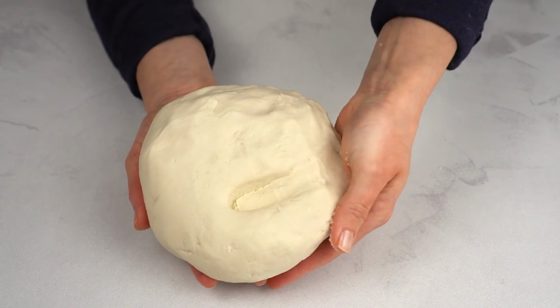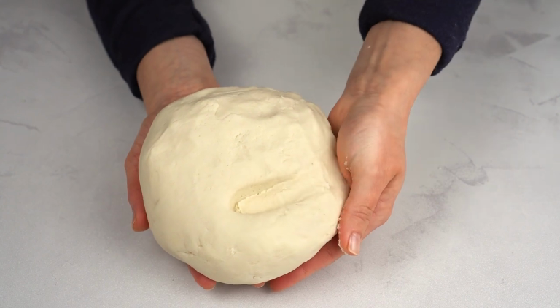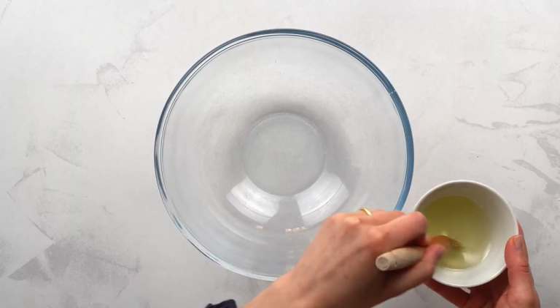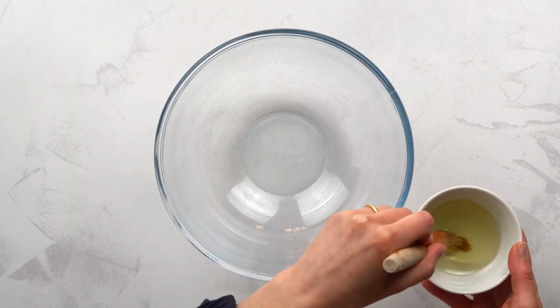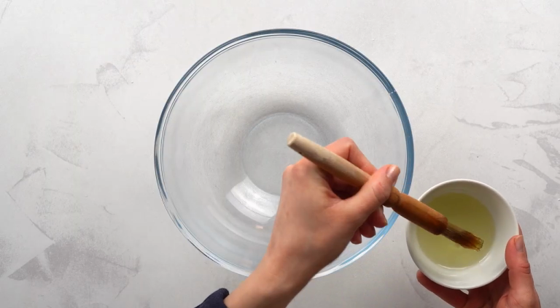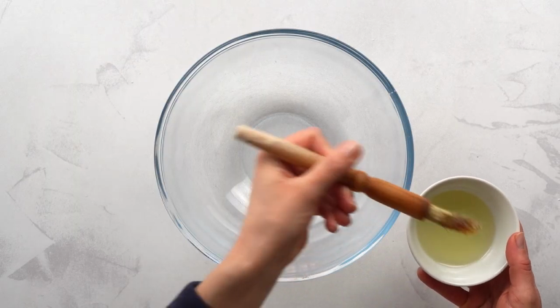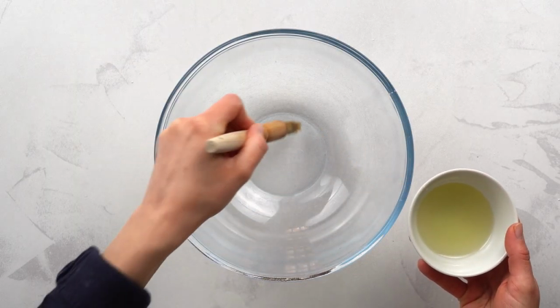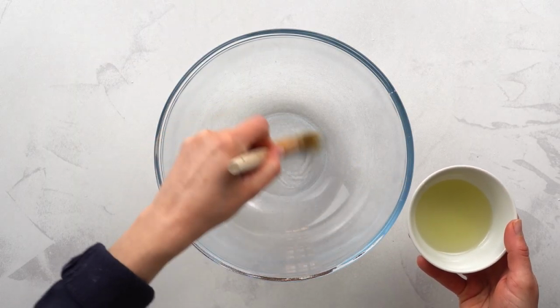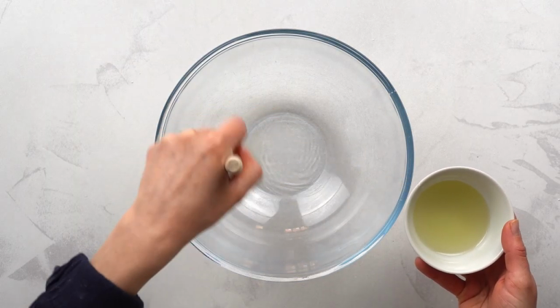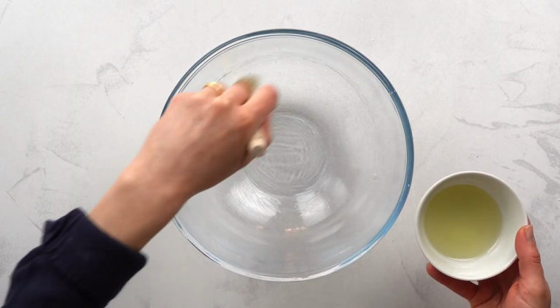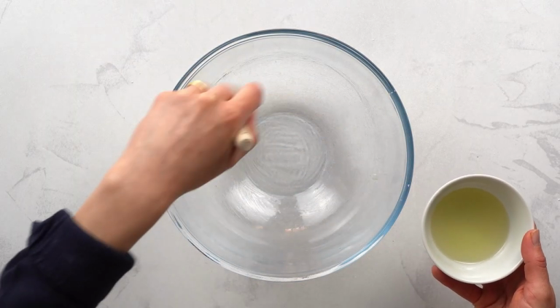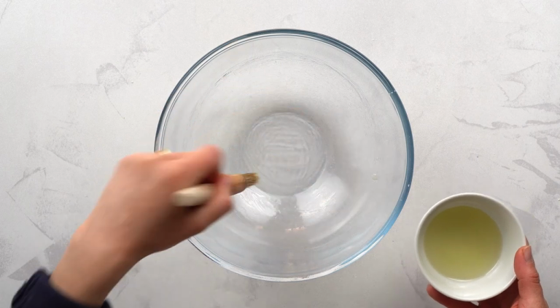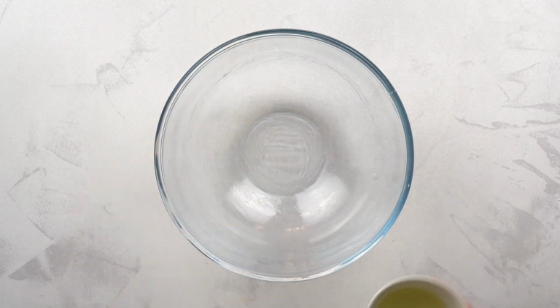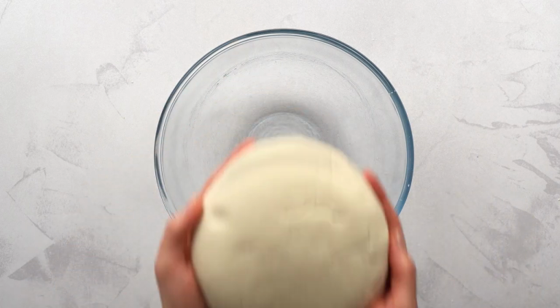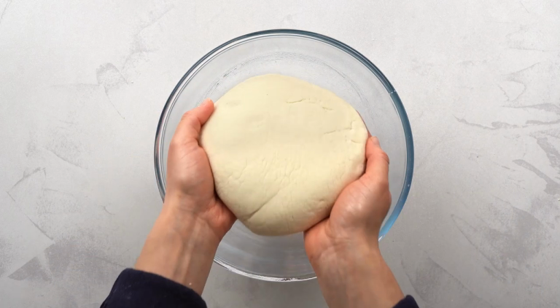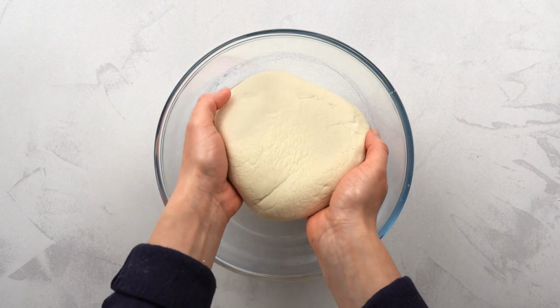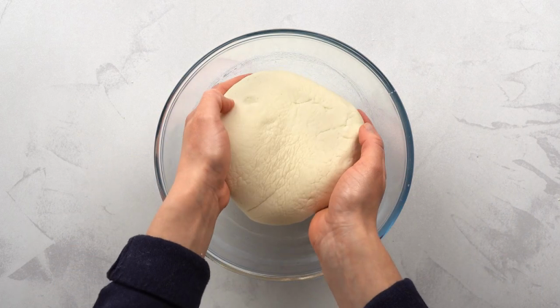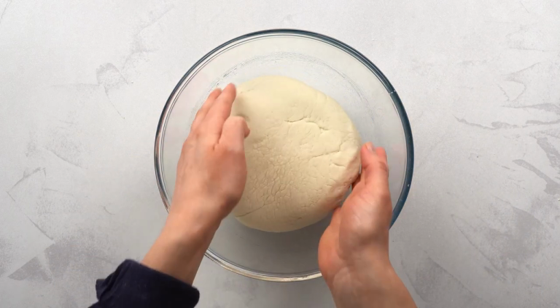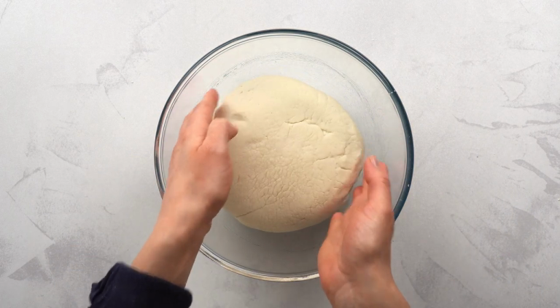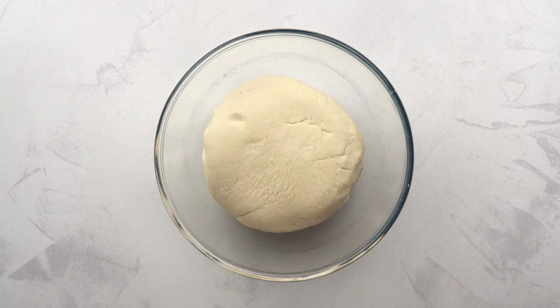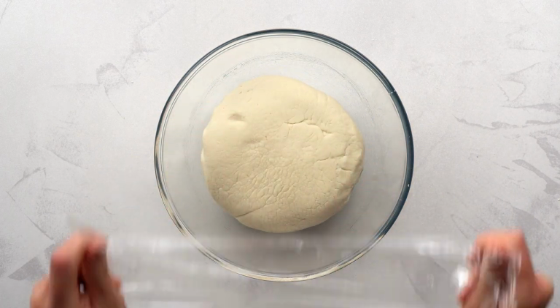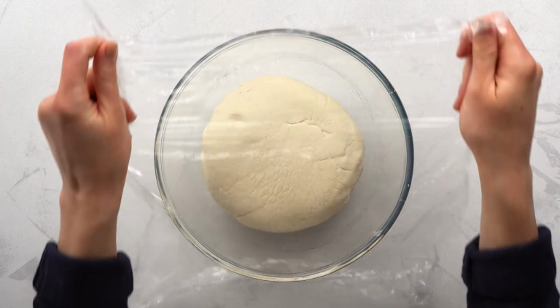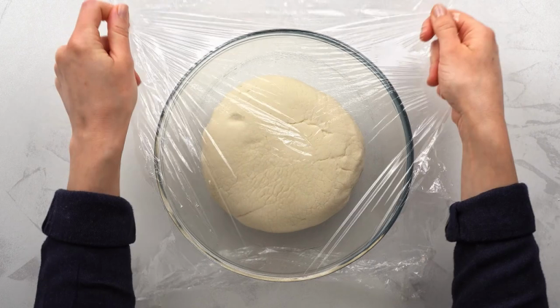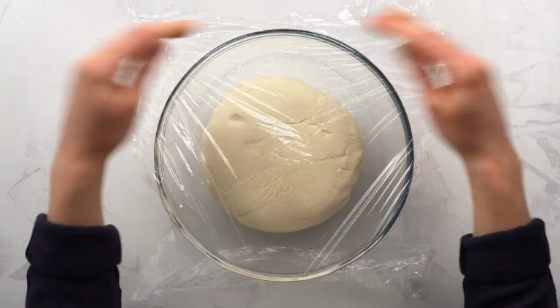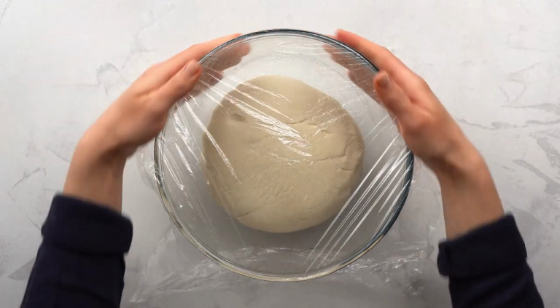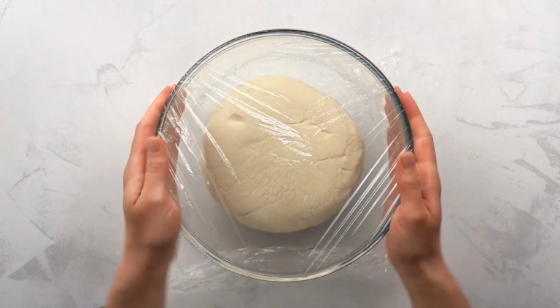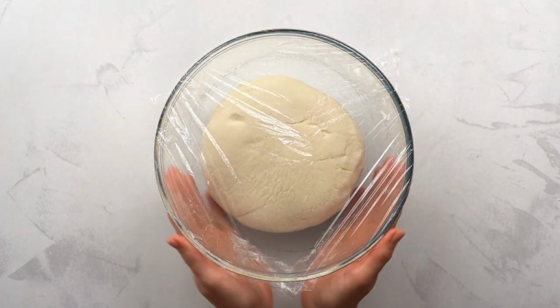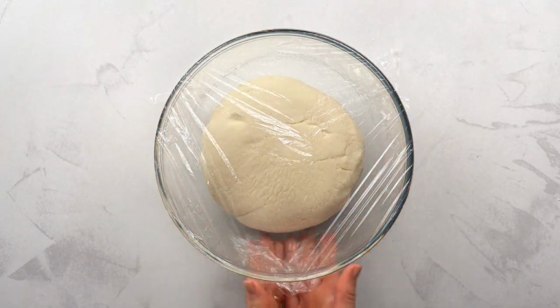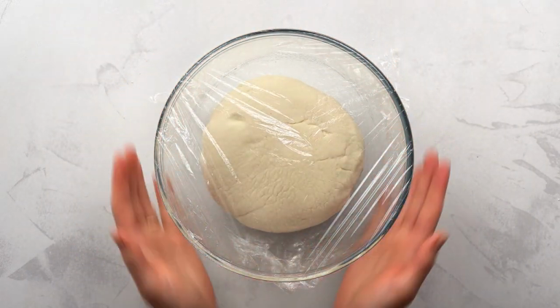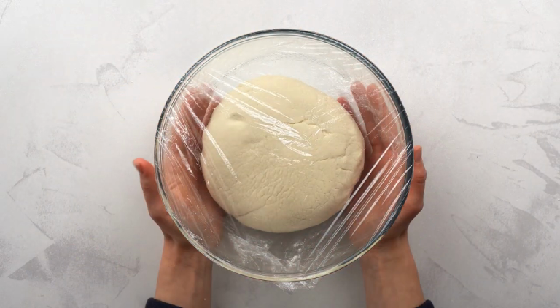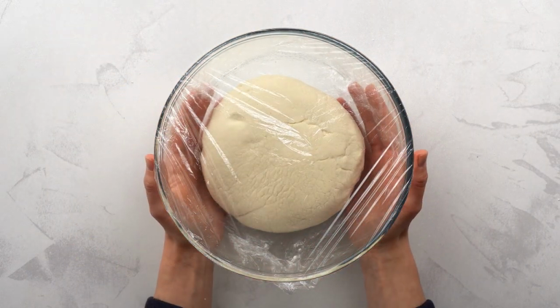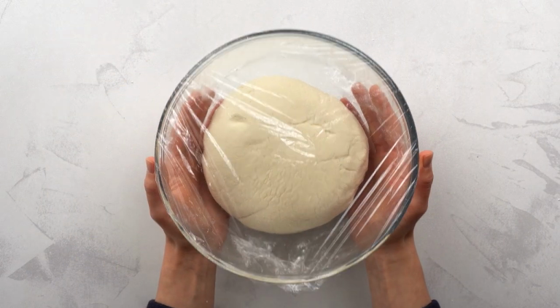Now grease the bowl with some oil and transfer in the dough, covering it with cling film. Let it proof for 45 minutes, or follow your instant yeast instructions.